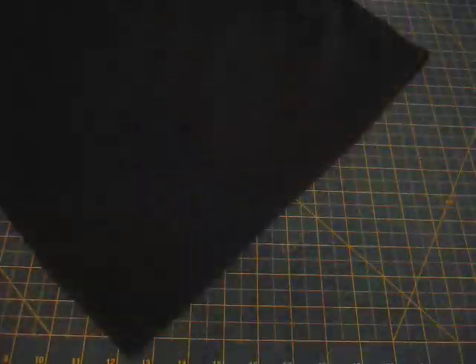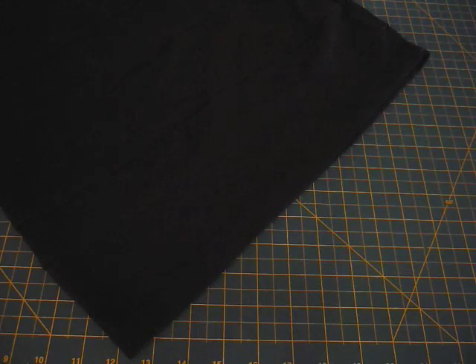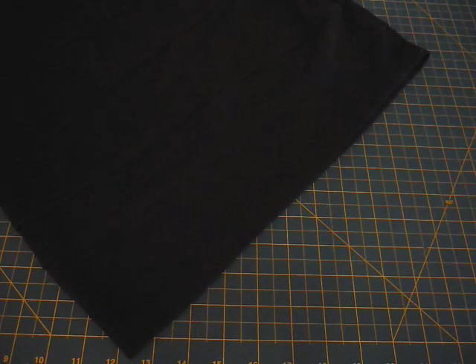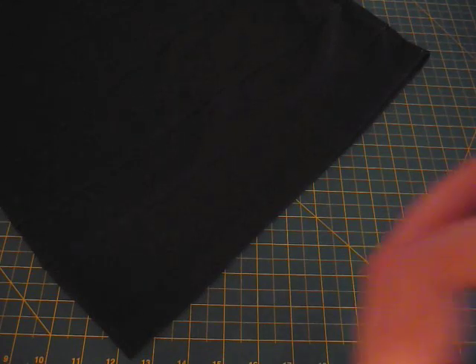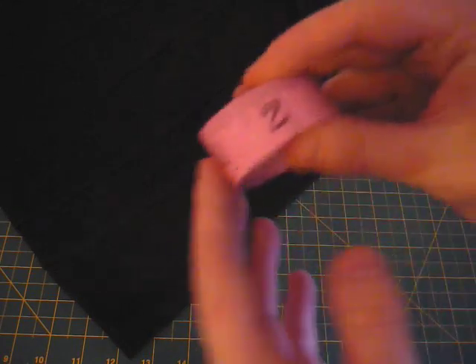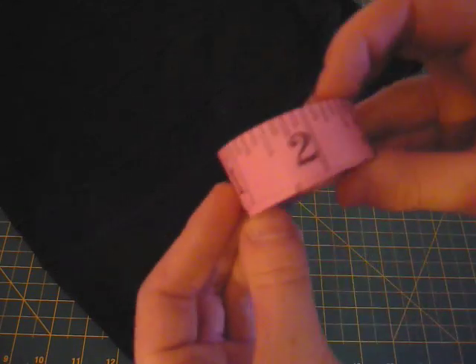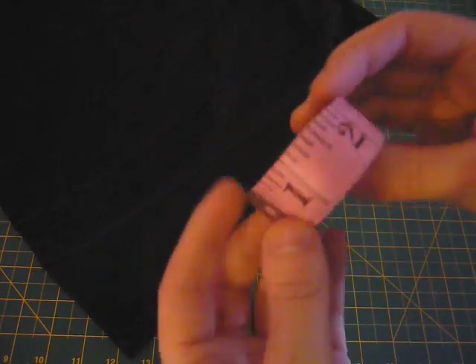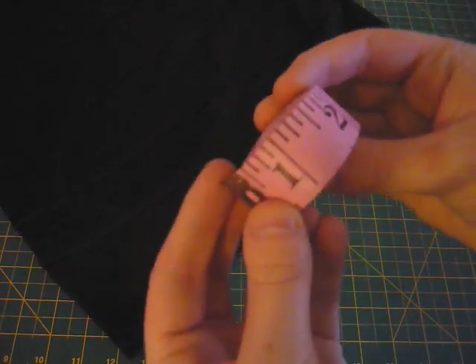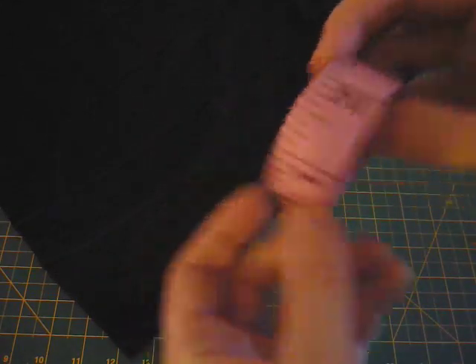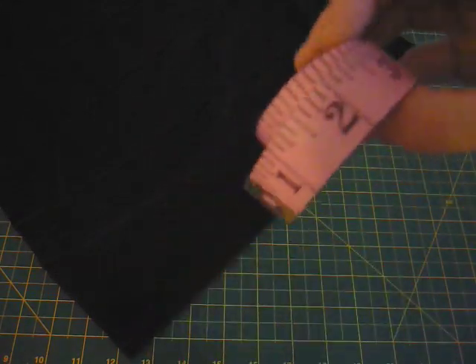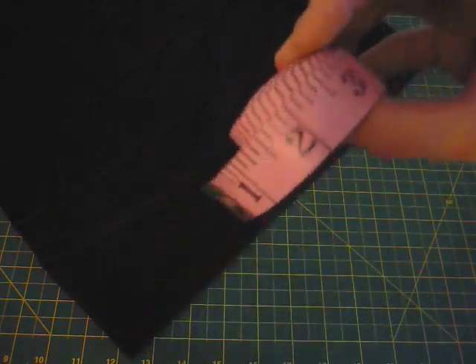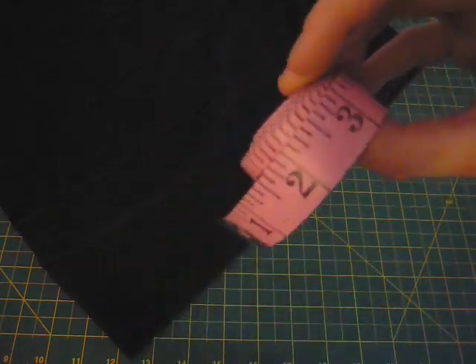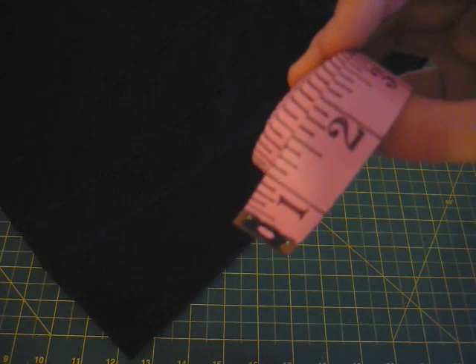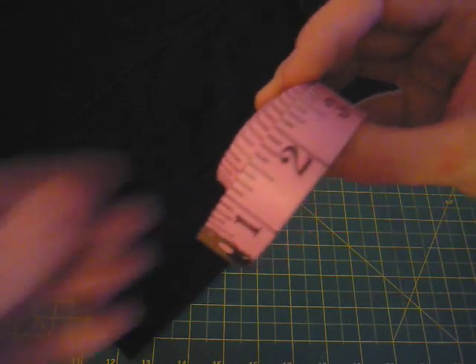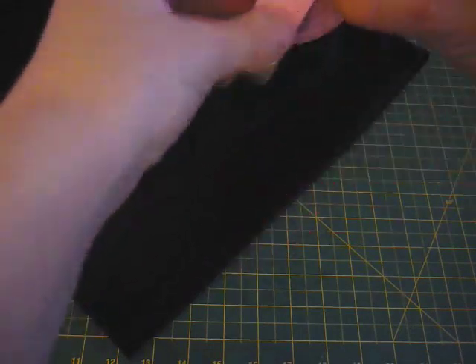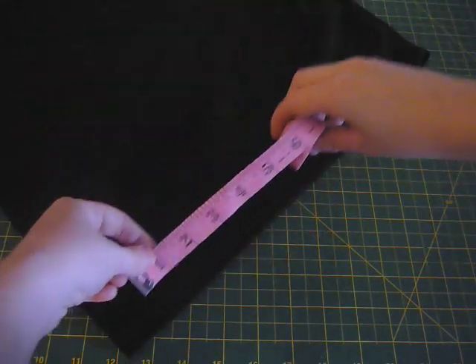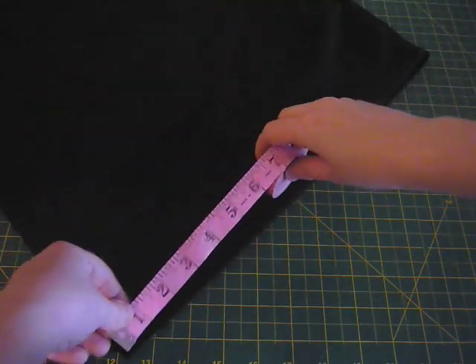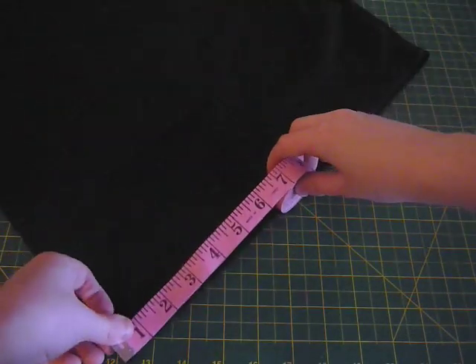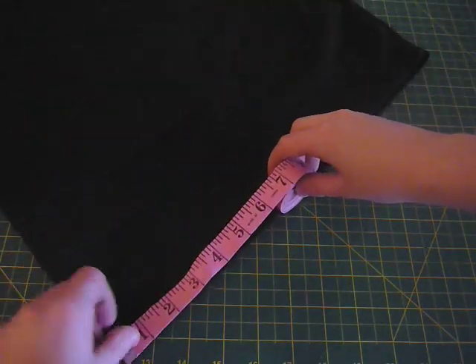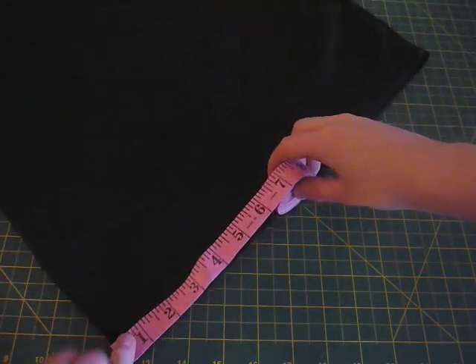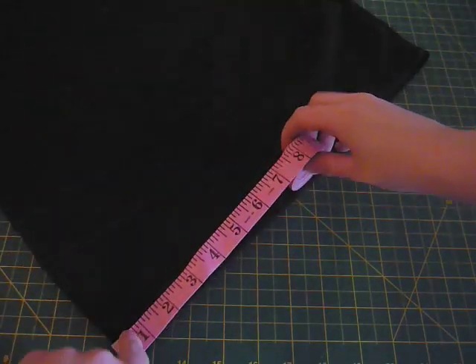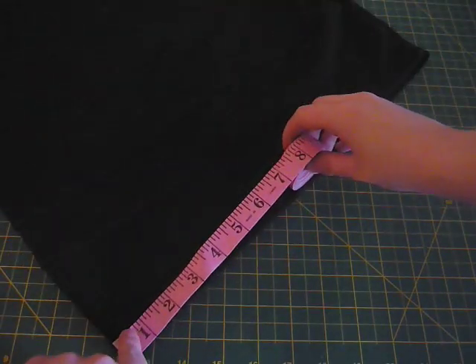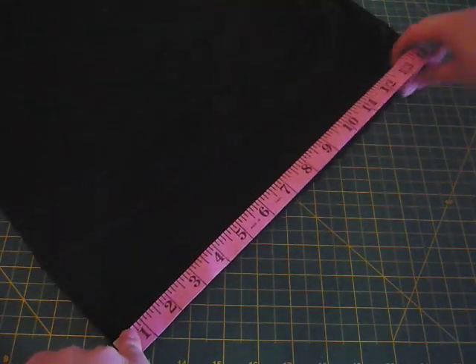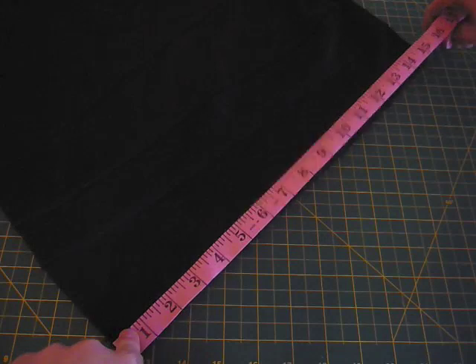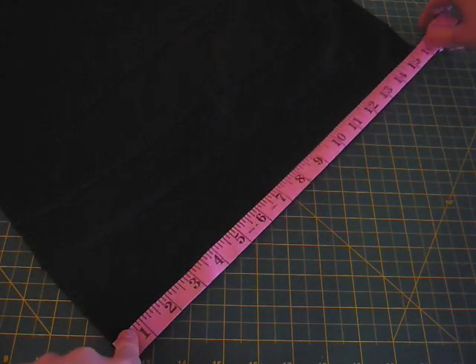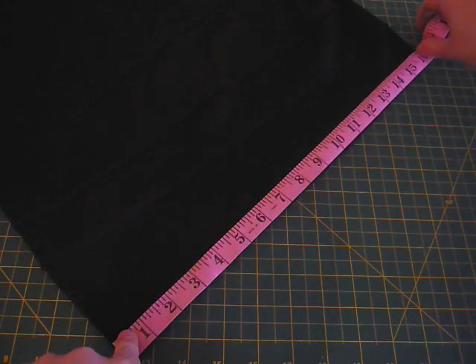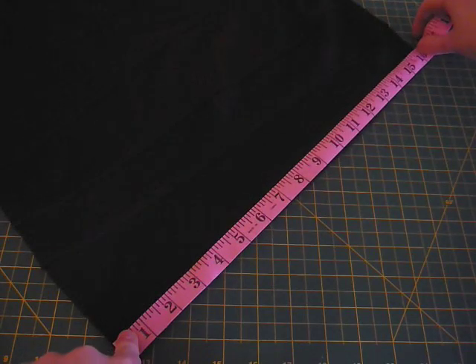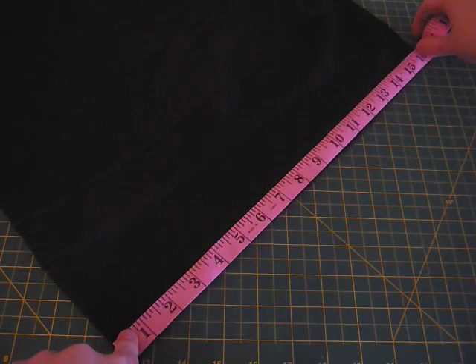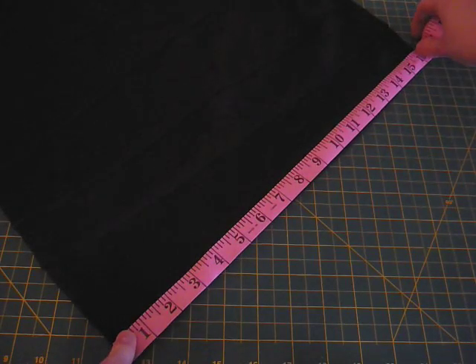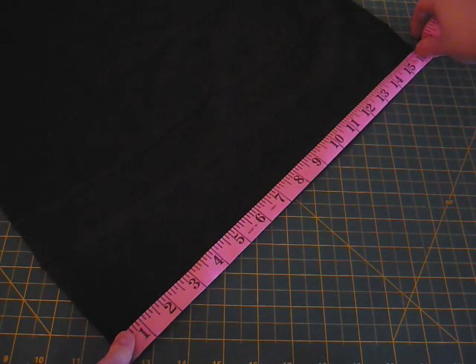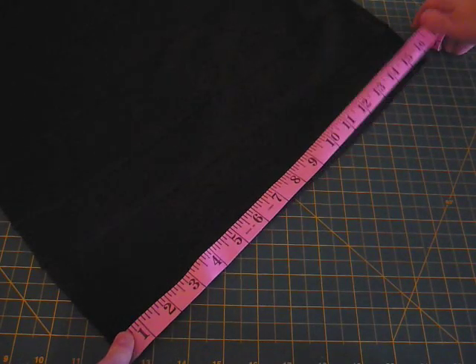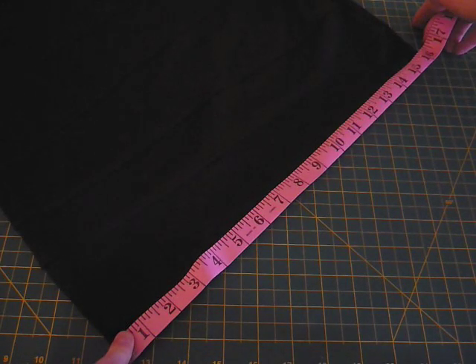To add the fringe, you're going to want to measure the bottom edge of your skirt, and then multiply it by 2. You might want to add a couple of inches to this, and that will be the amount of fringe that you're going to add to the bottom.